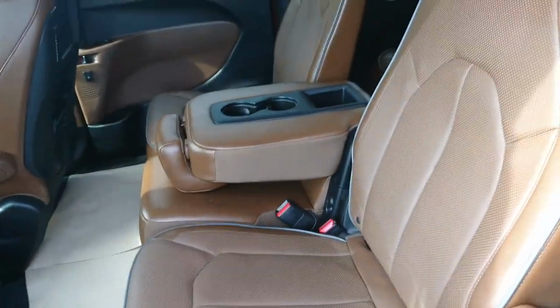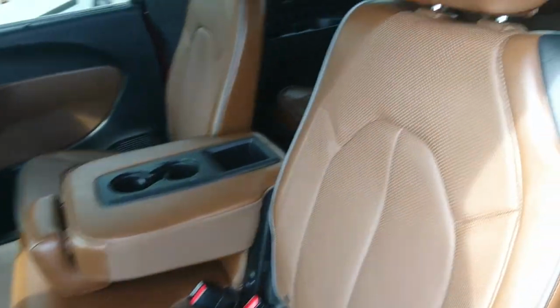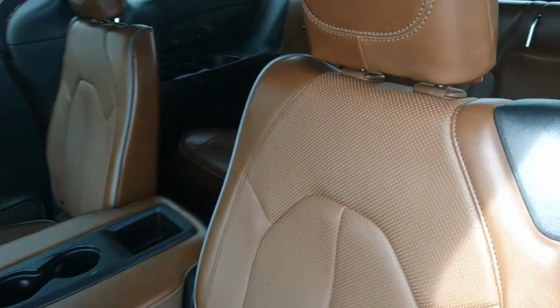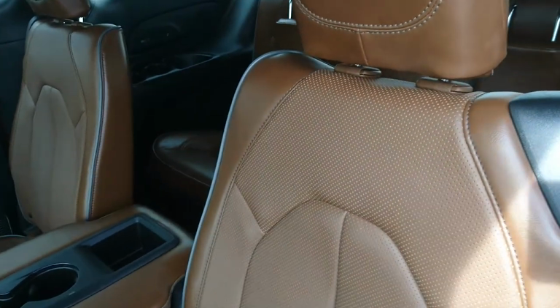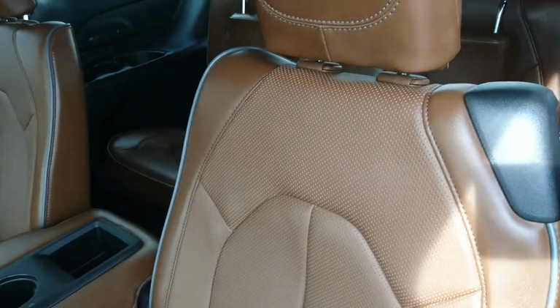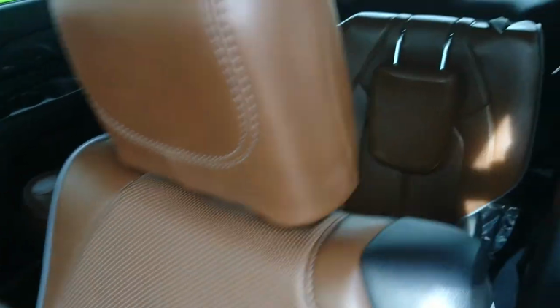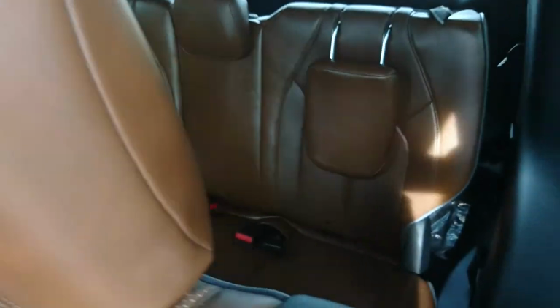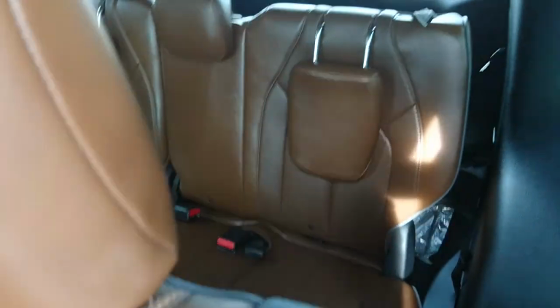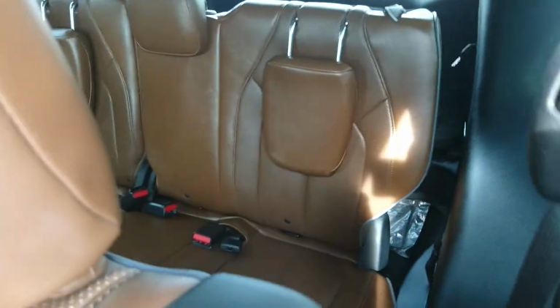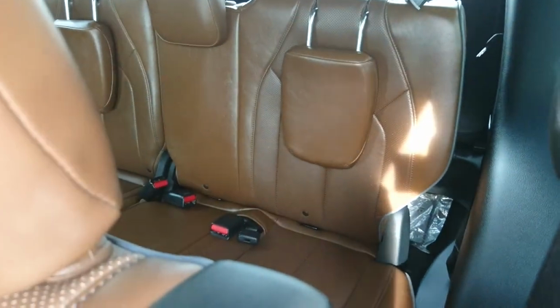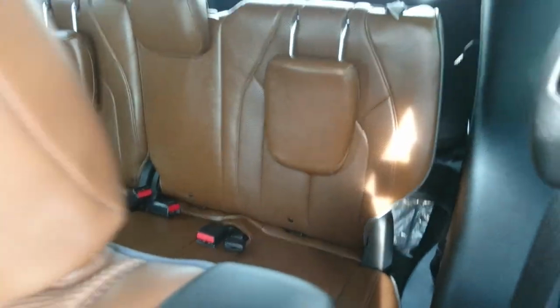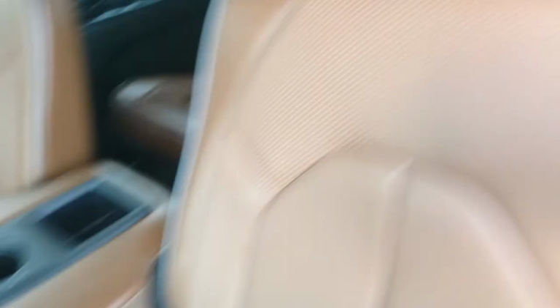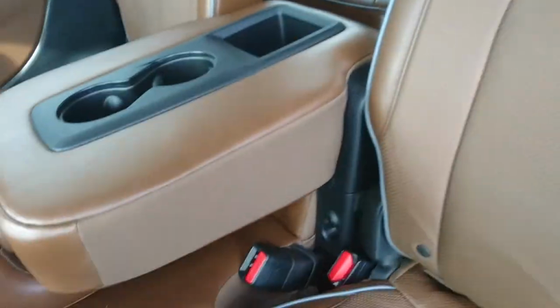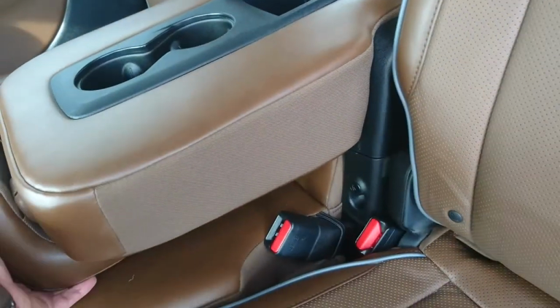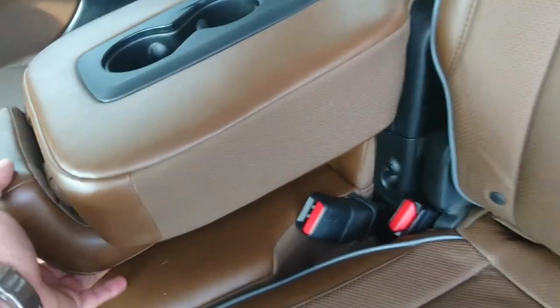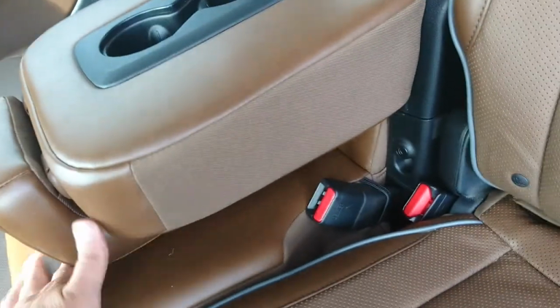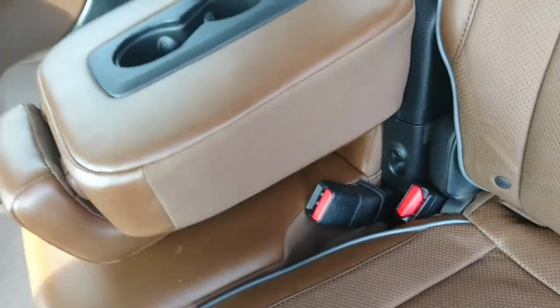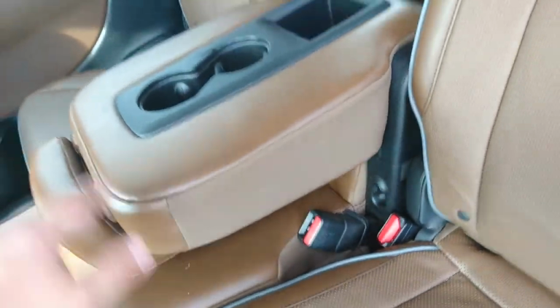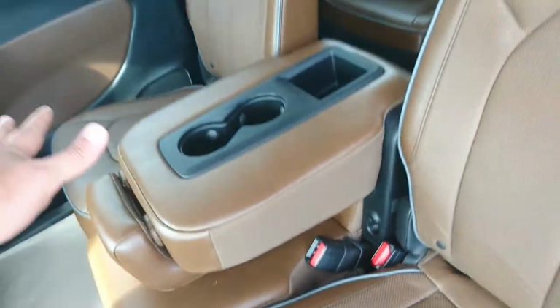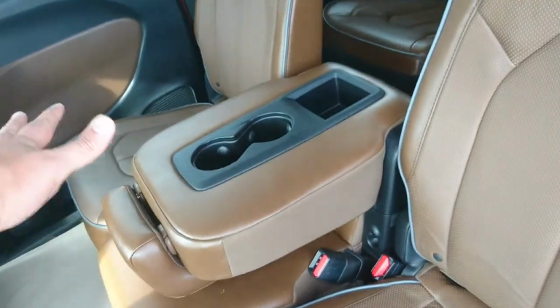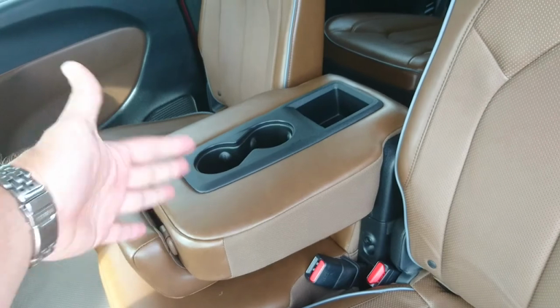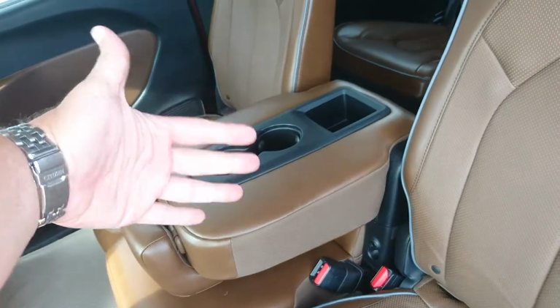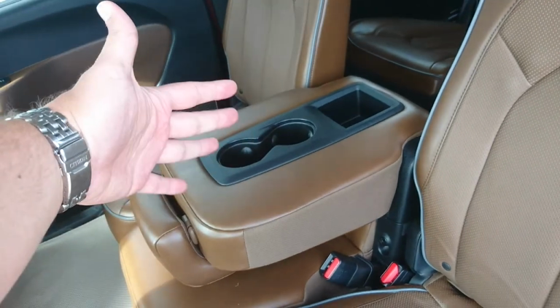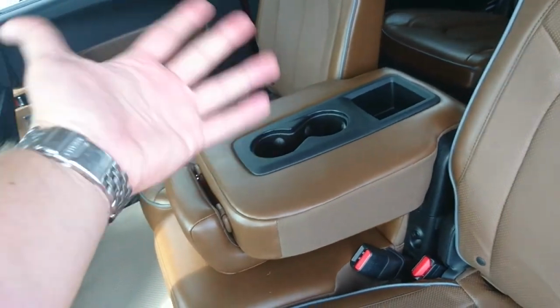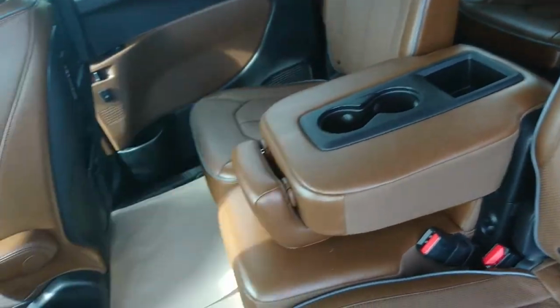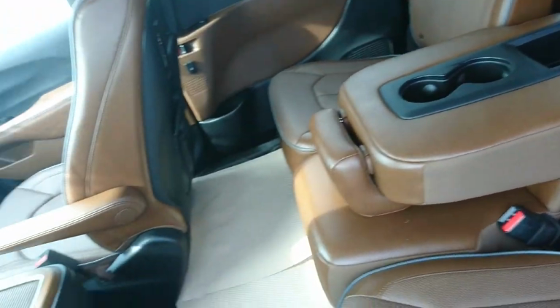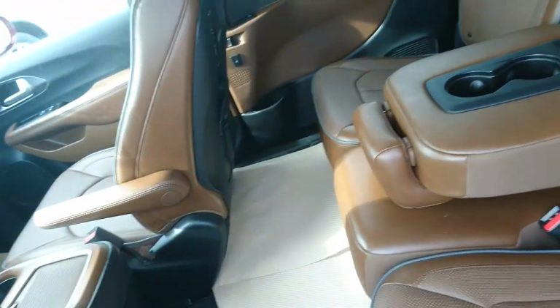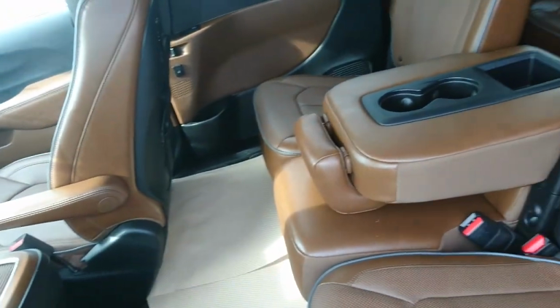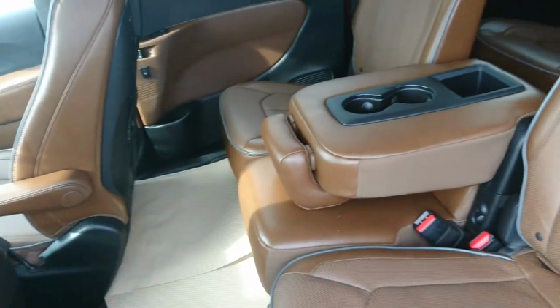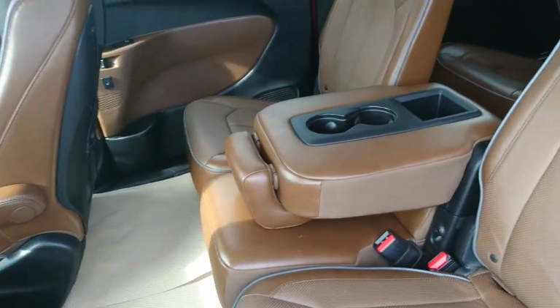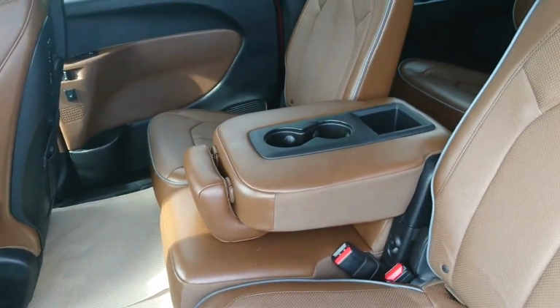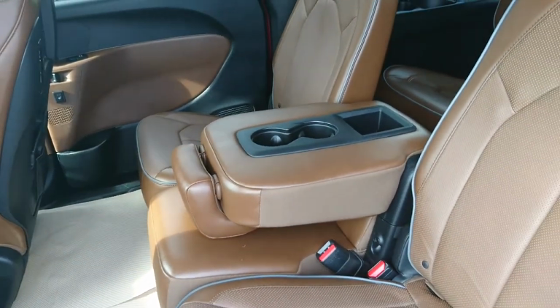Now this is the eight-seater, so we're going to have room for three in the back. You've got three here, room for three there, or you can separate them with the cup holder.